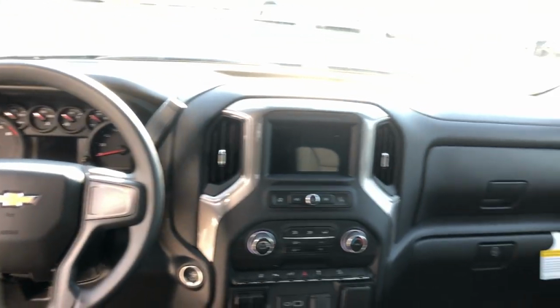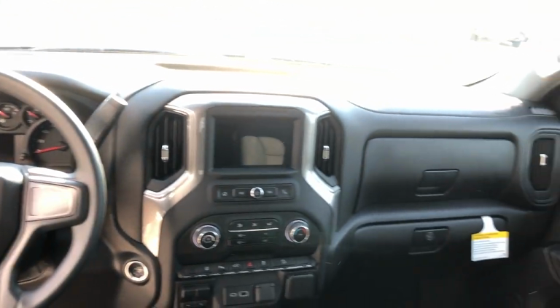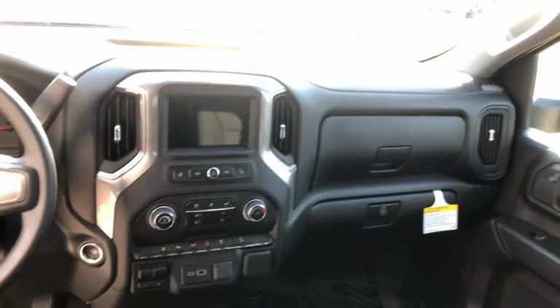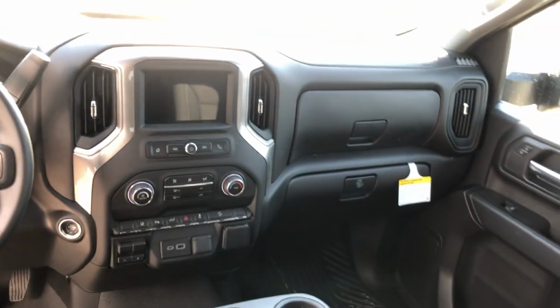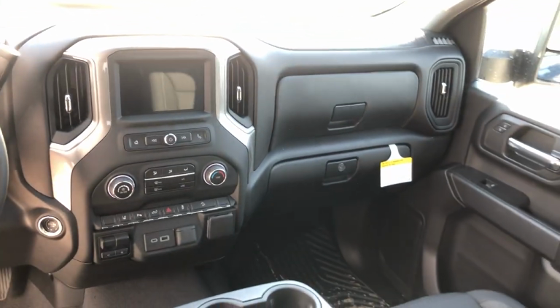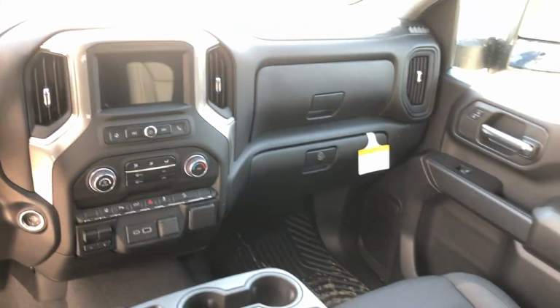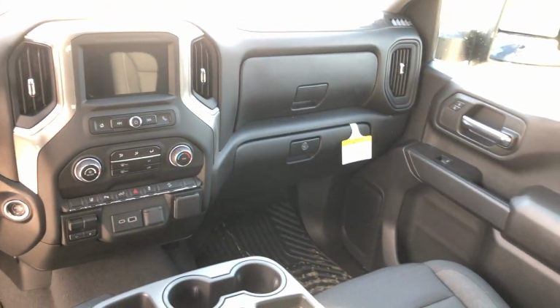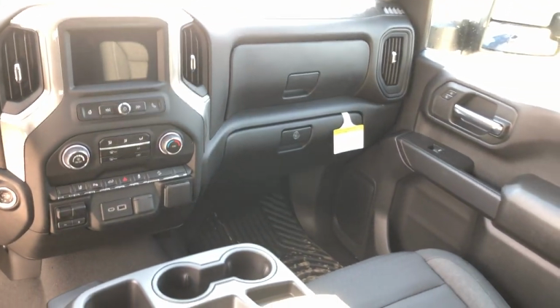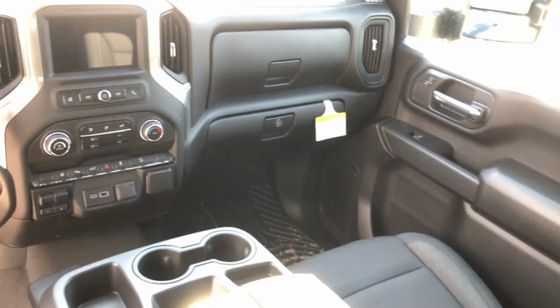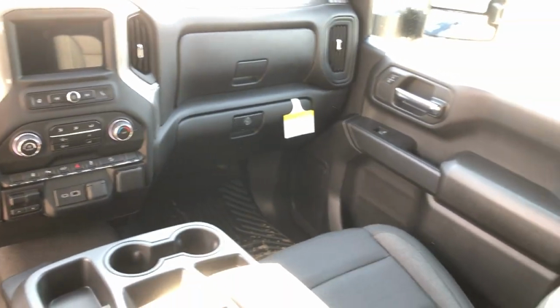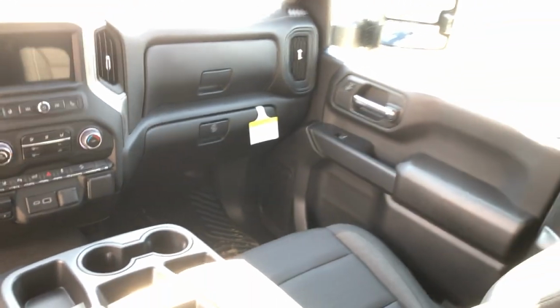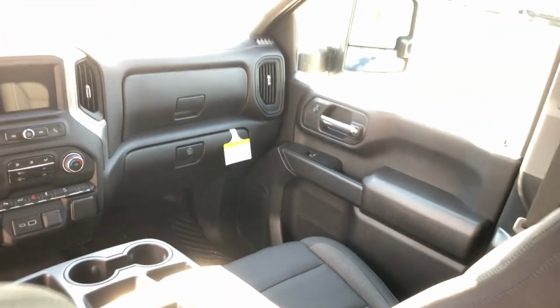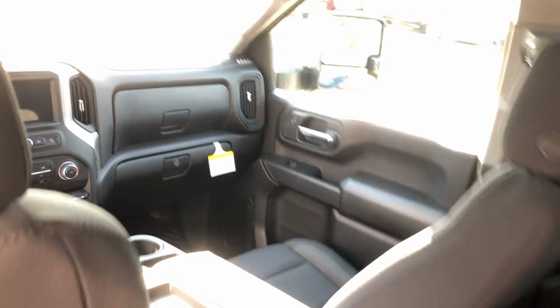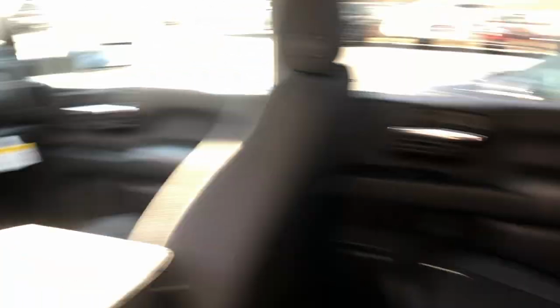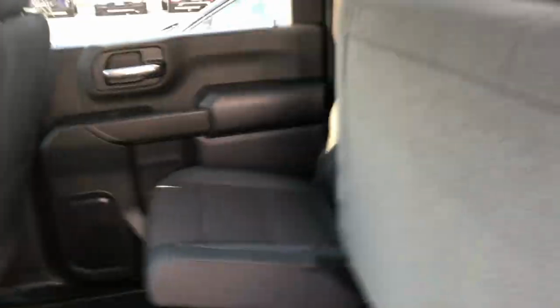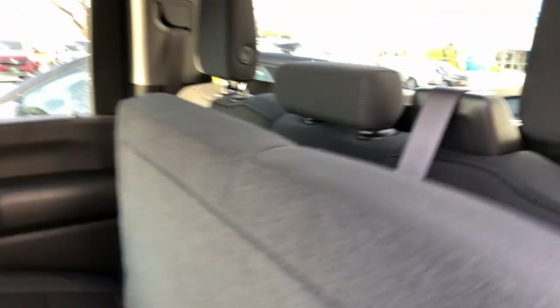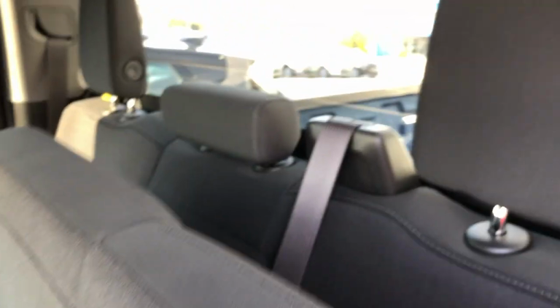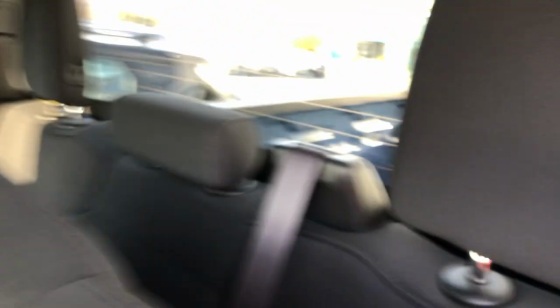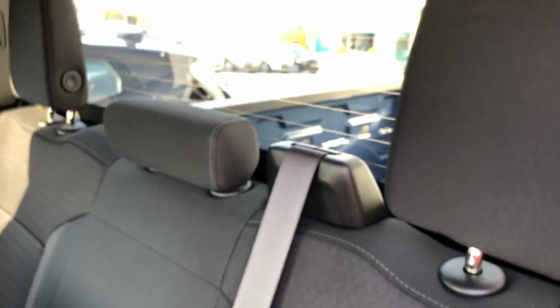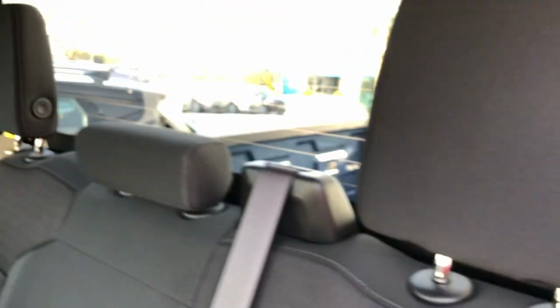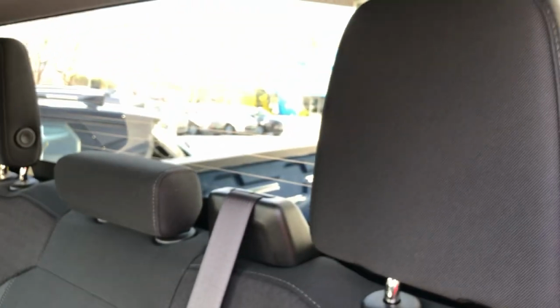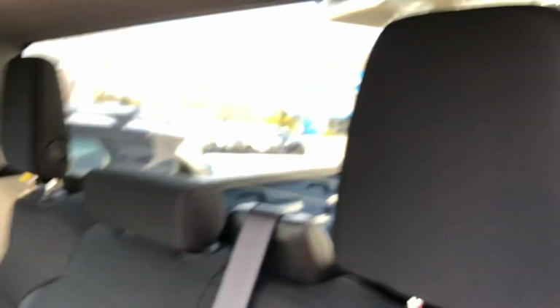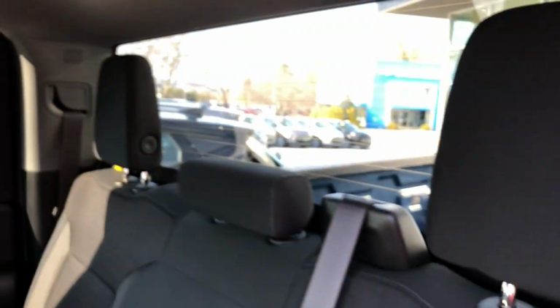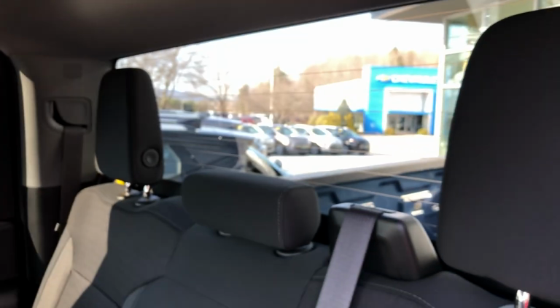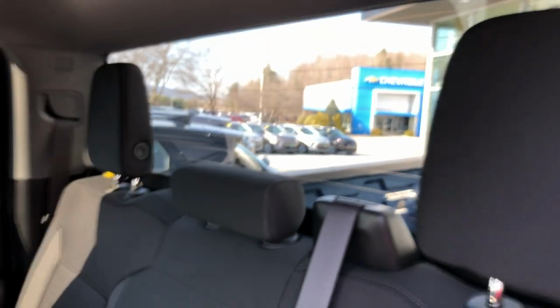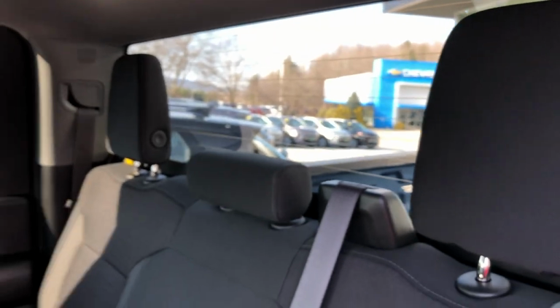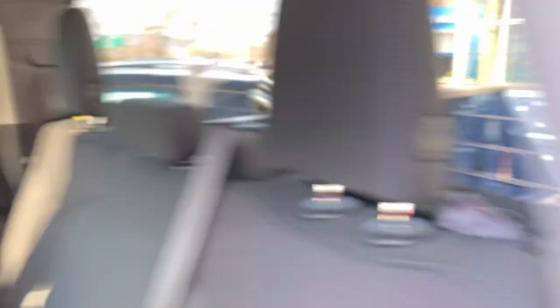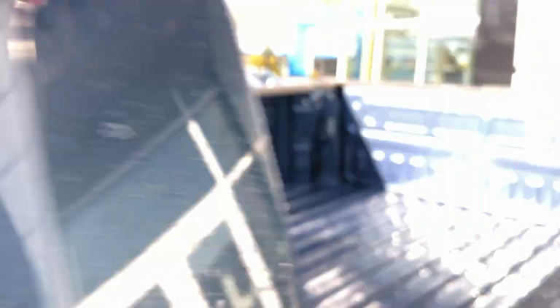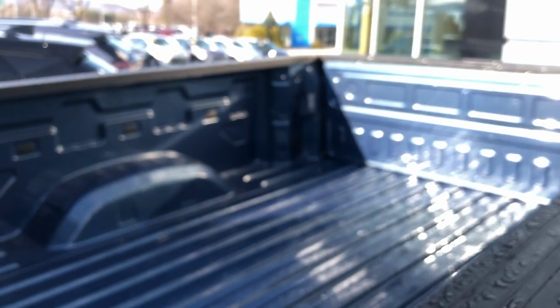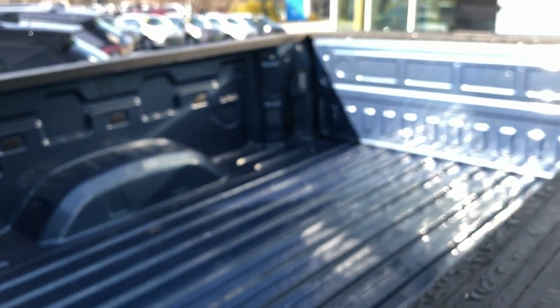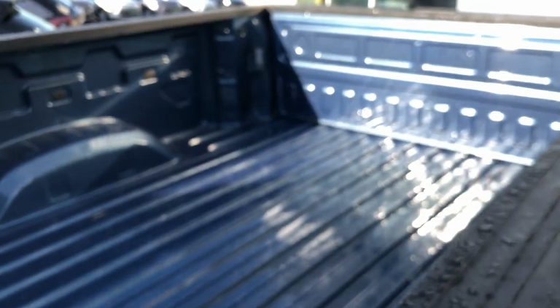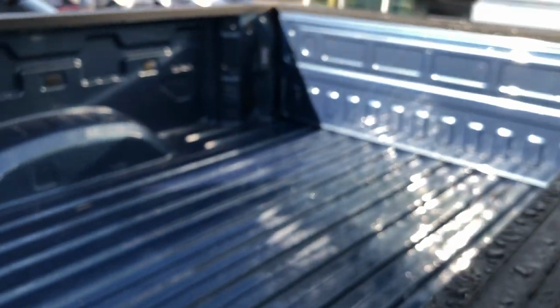You've got your wrap-around interior, two glove boxes, climate controls in the center, and a rear defogging window. And of course you've got the bed — six and a half foot.